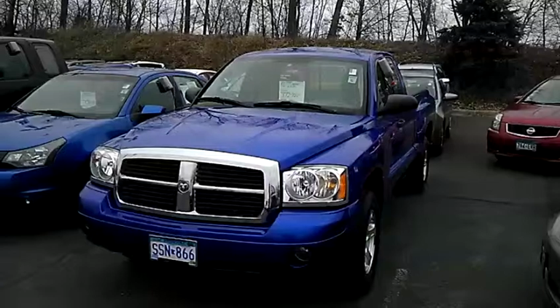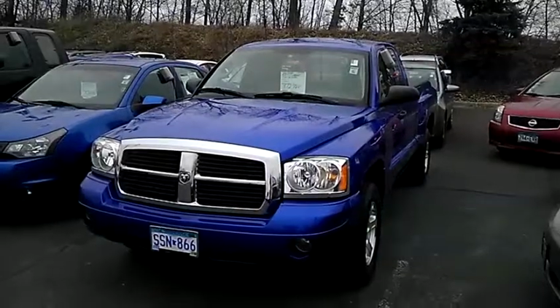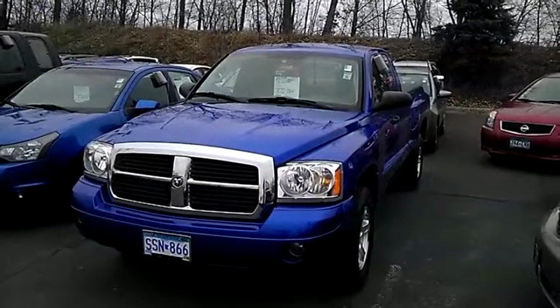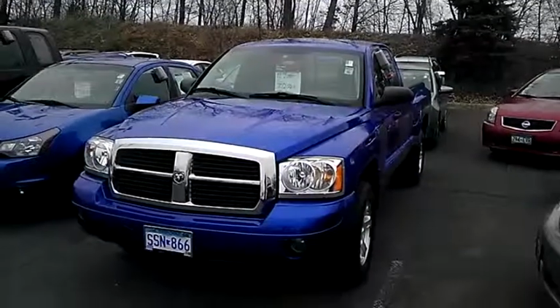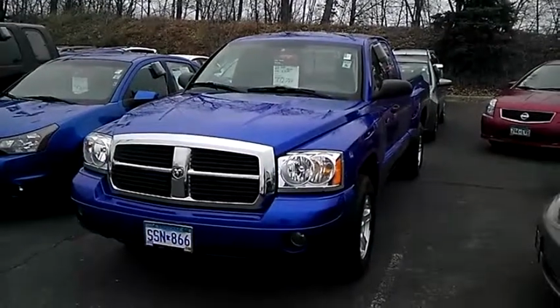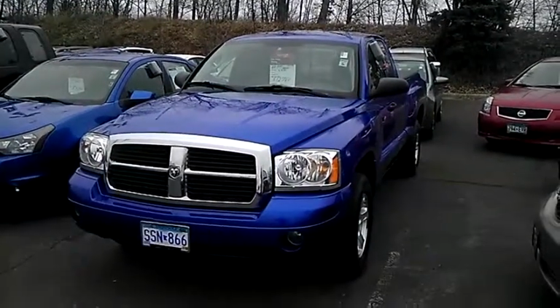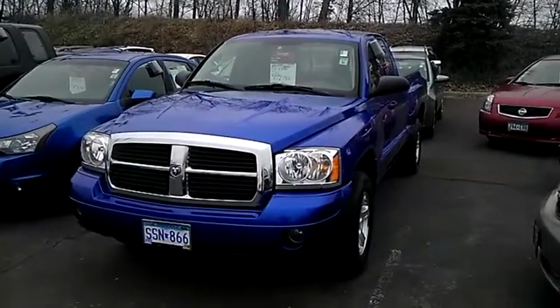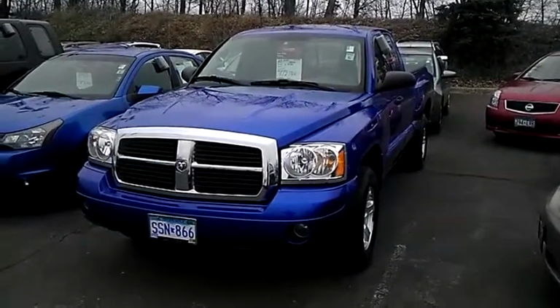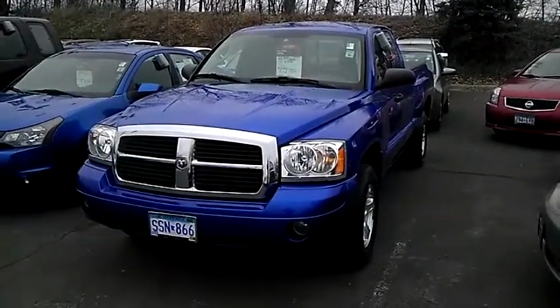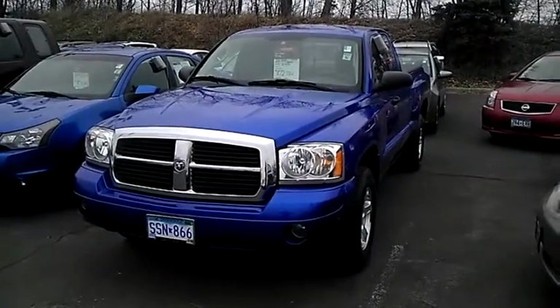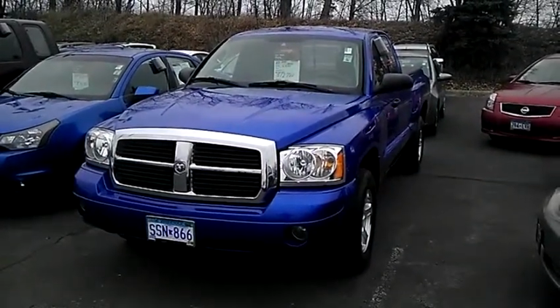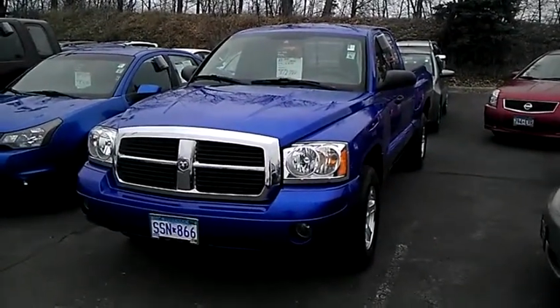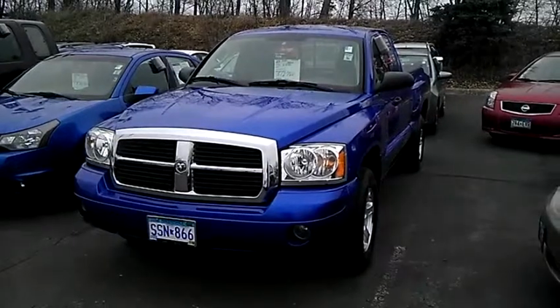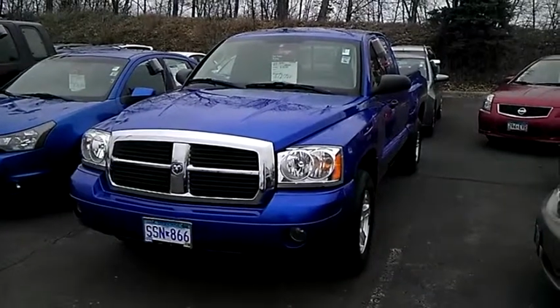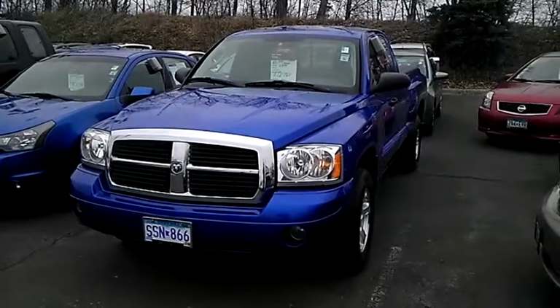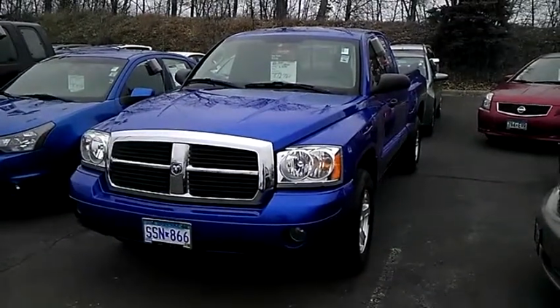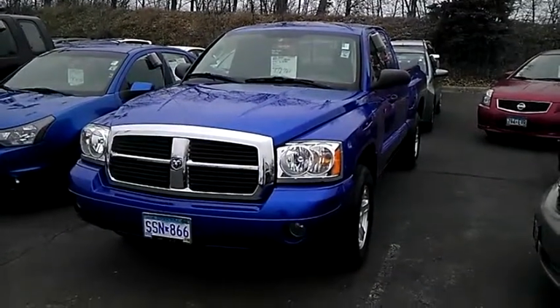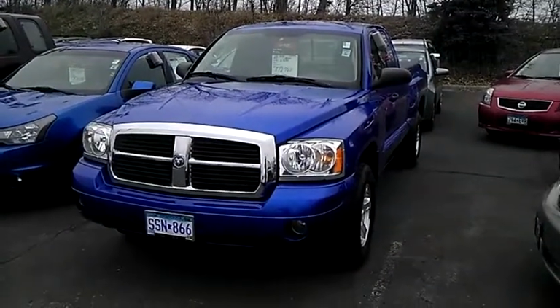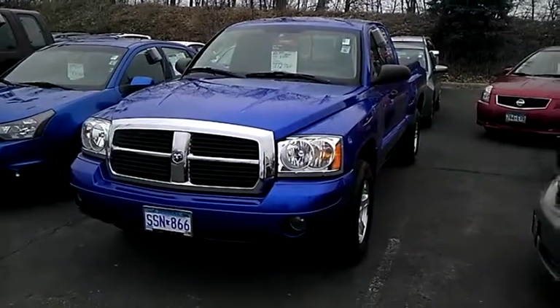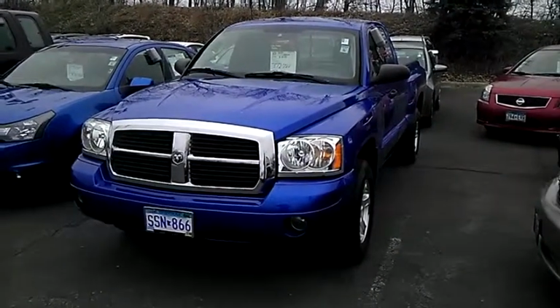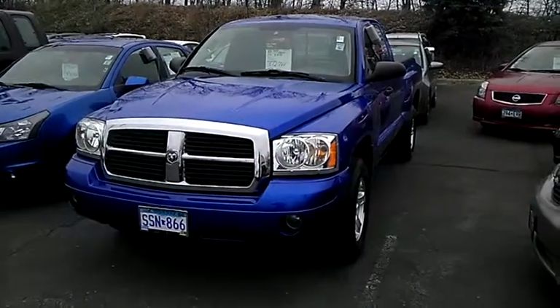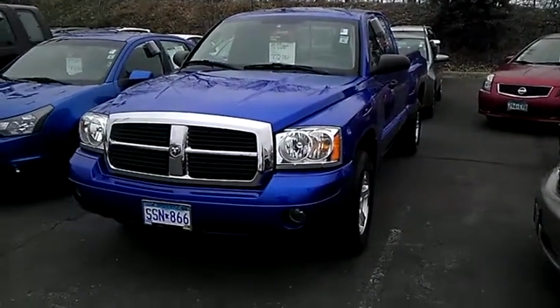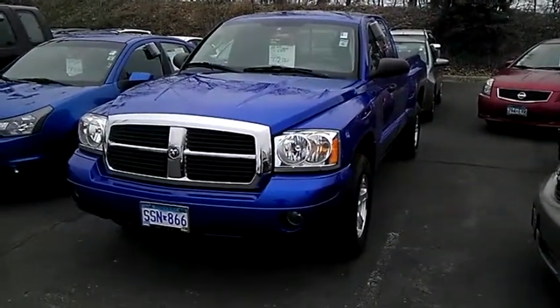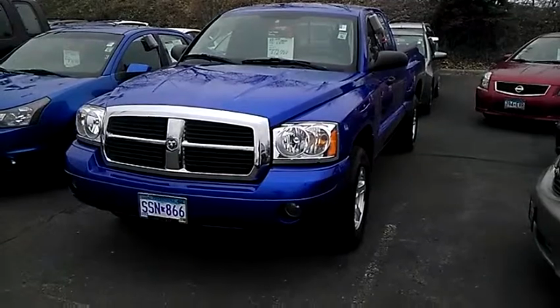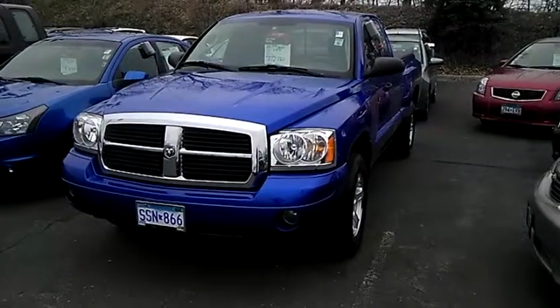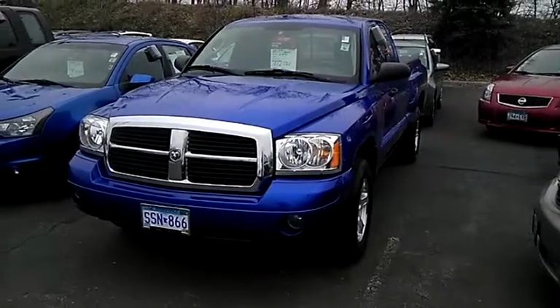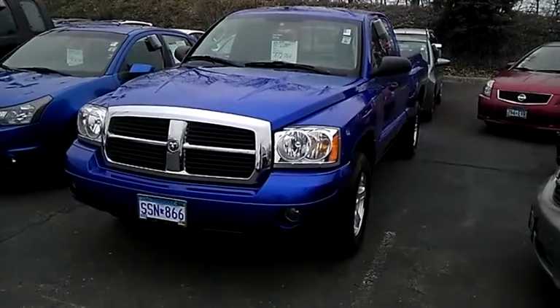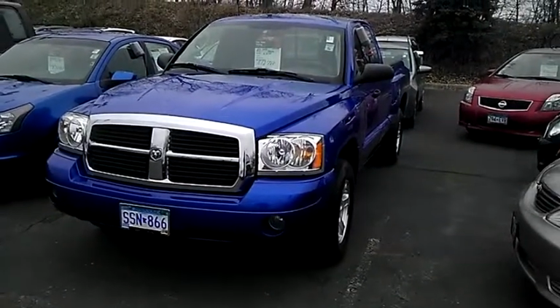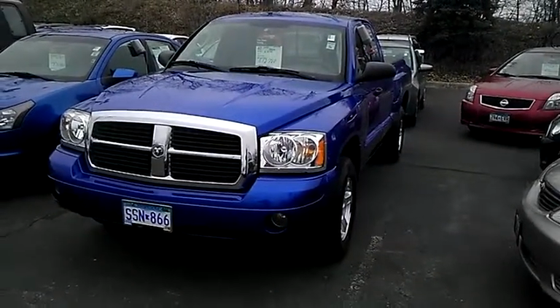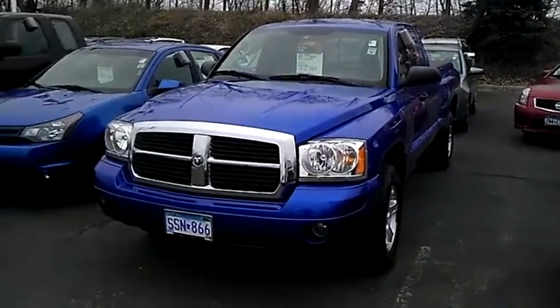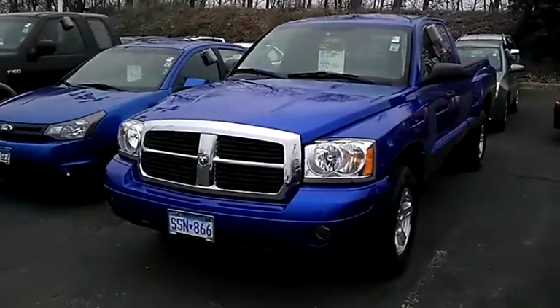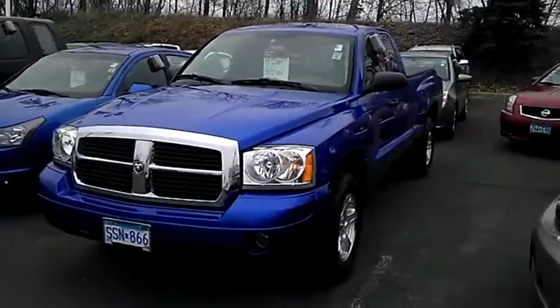Good morning, it's Sue from Lutheran Nissan Kia at Embergrove Heights. Wanted to take a moment to shoot a video of this 2007 Dodge Dakota we have here for you. It is in beautiful condition all the way around, inside and out. Take a look.